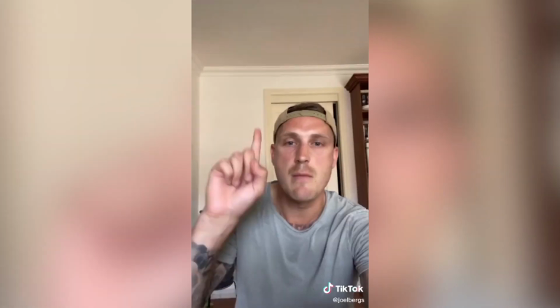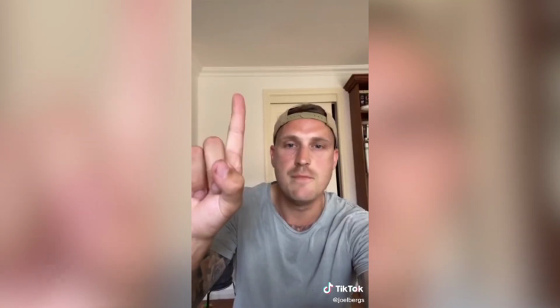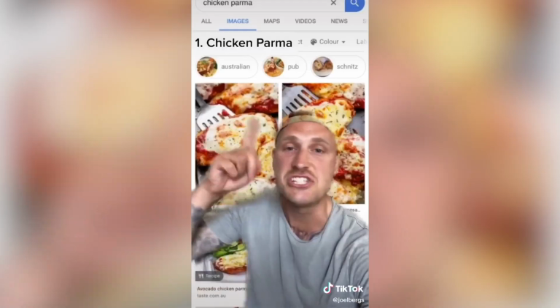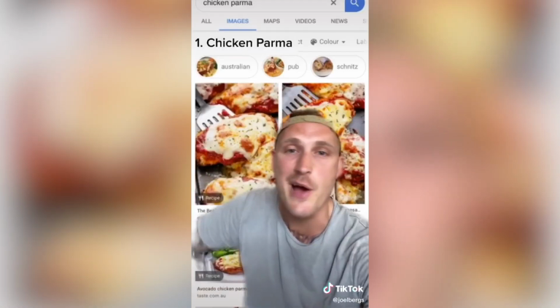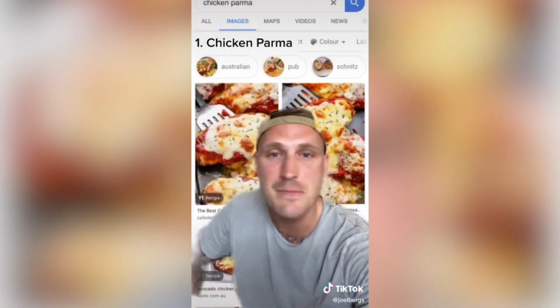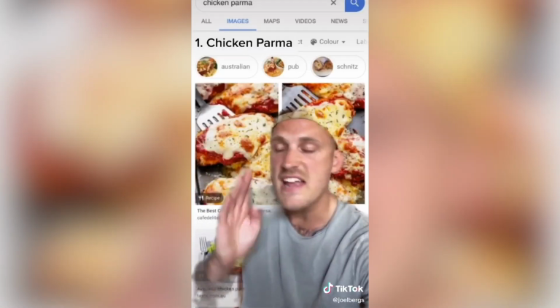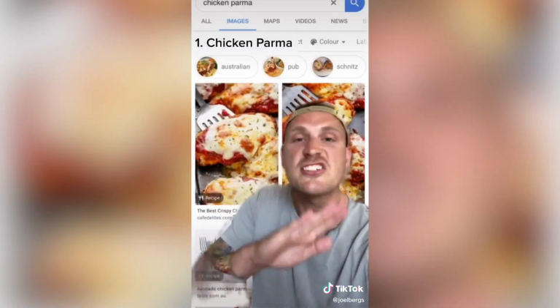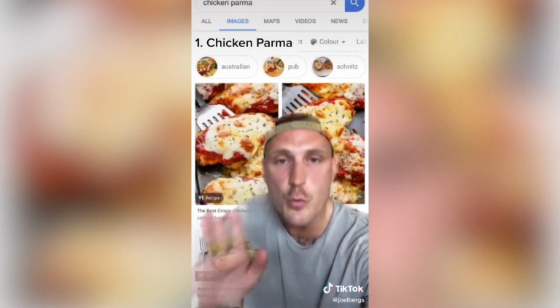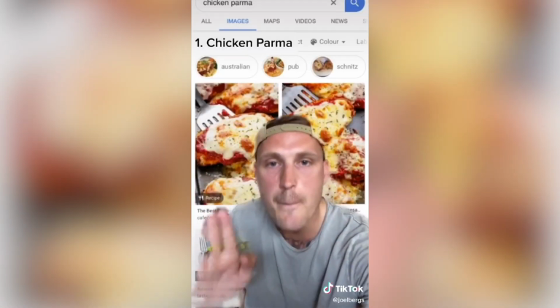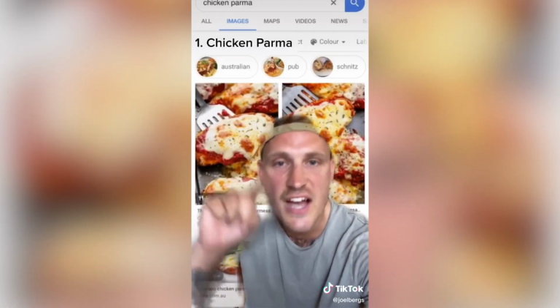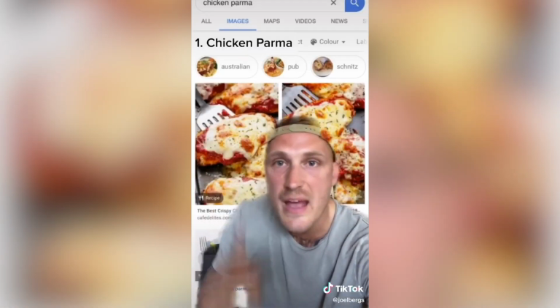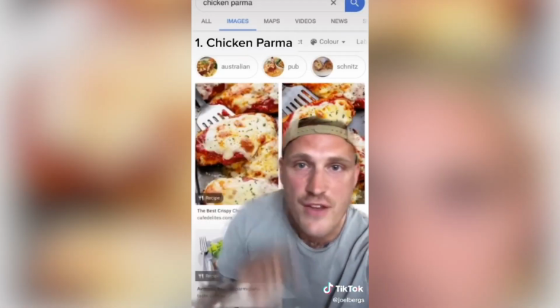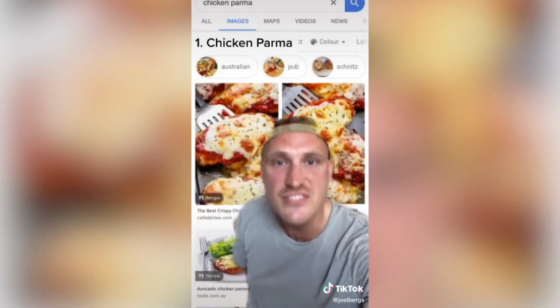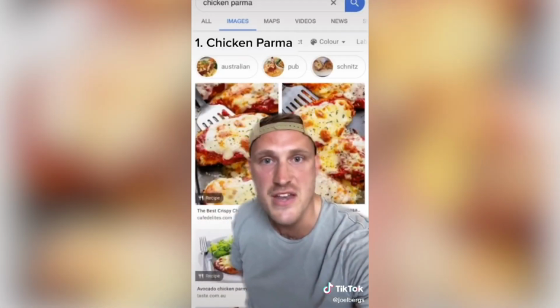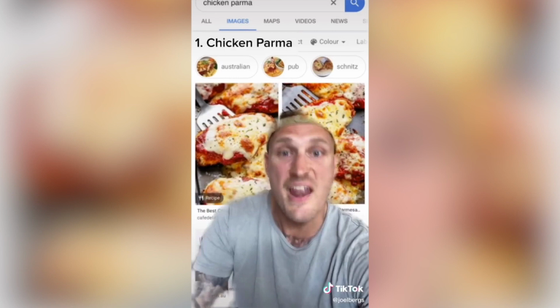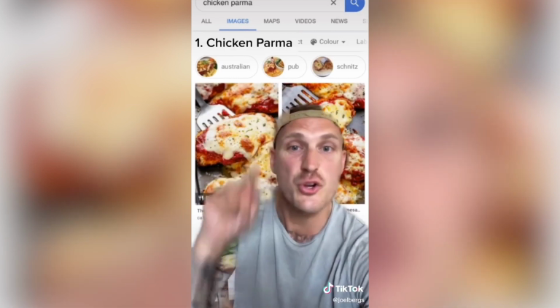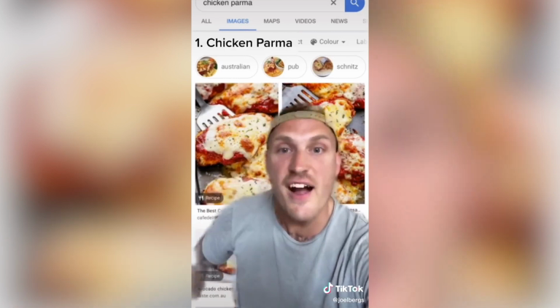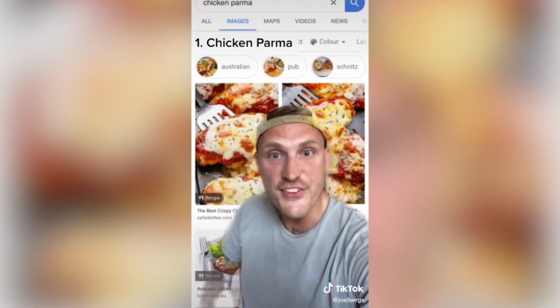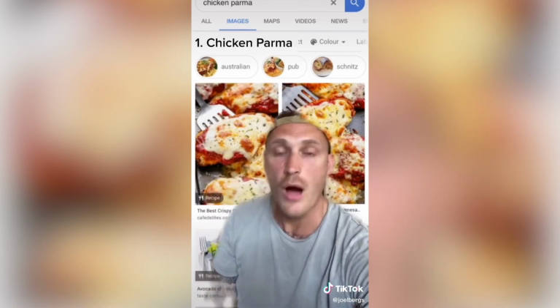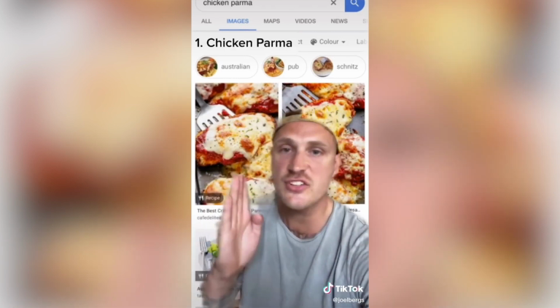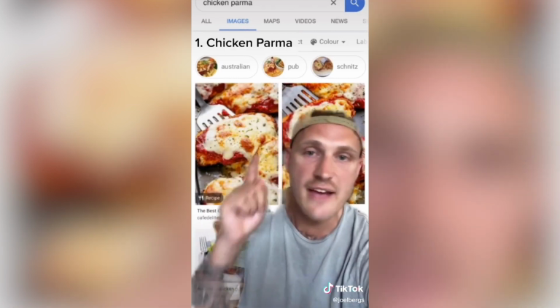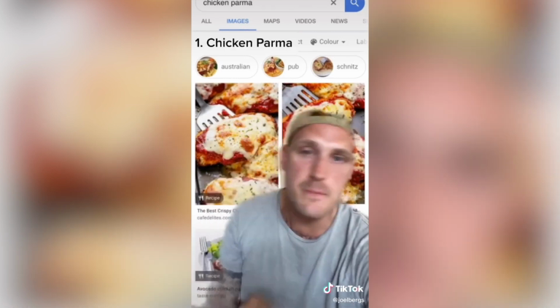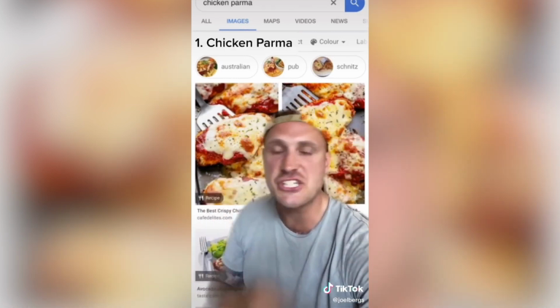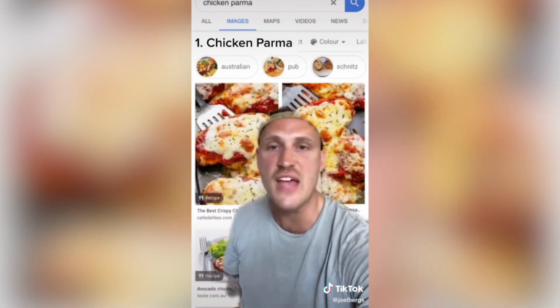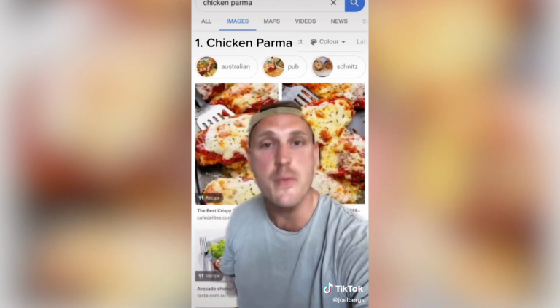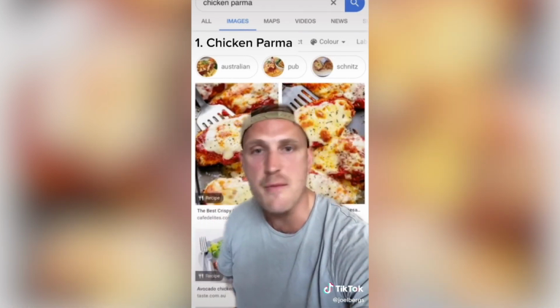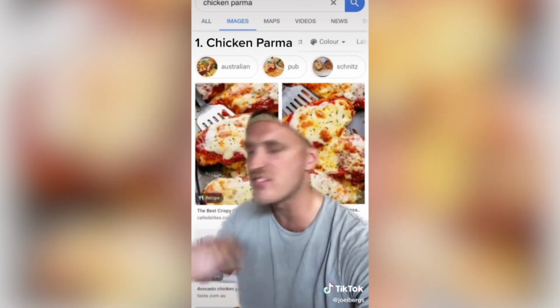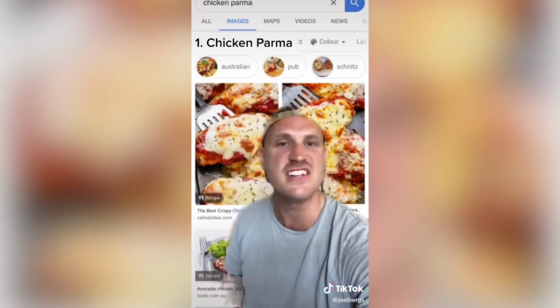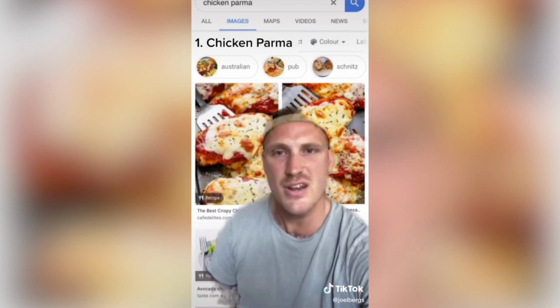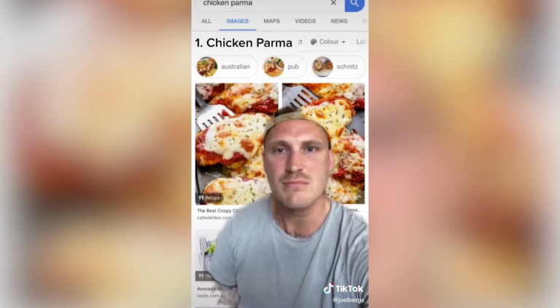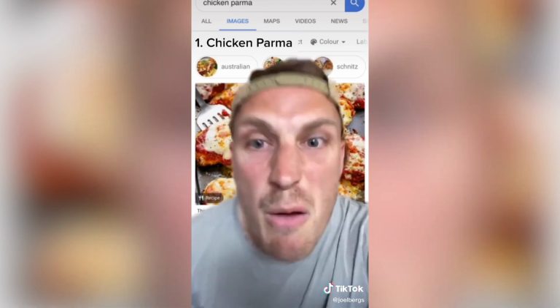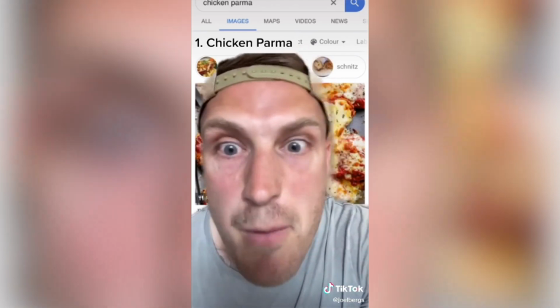Number one: chicken parma. There is not a single pub in this country that would not have this on the menu, and for a good reason. I could seriously have chicken parma, chips, salad with a beer for breakfast, lunch and dinner. You know what? I'm going to the pub.